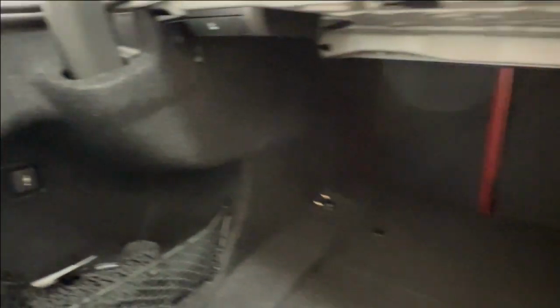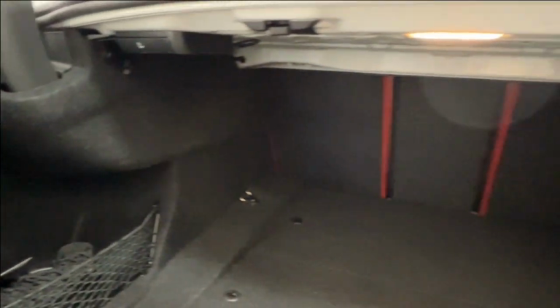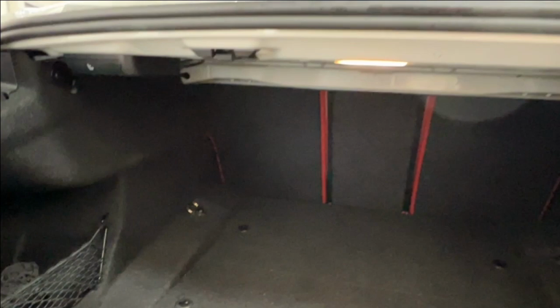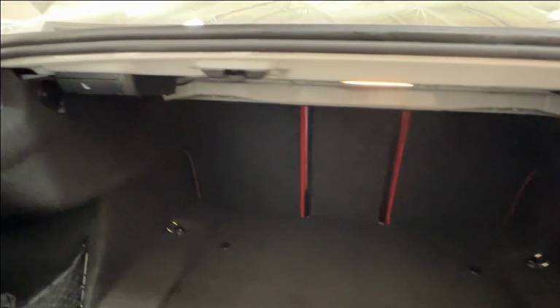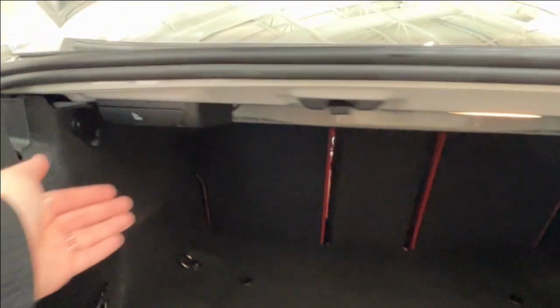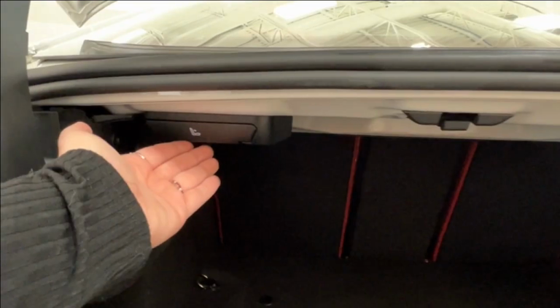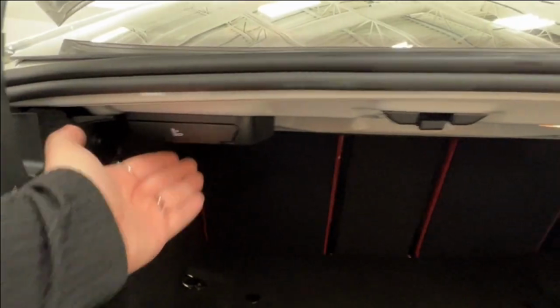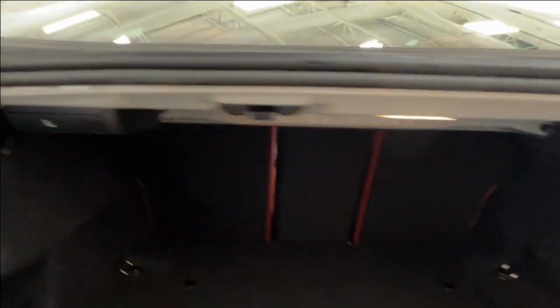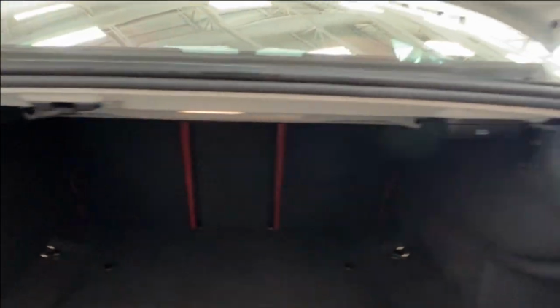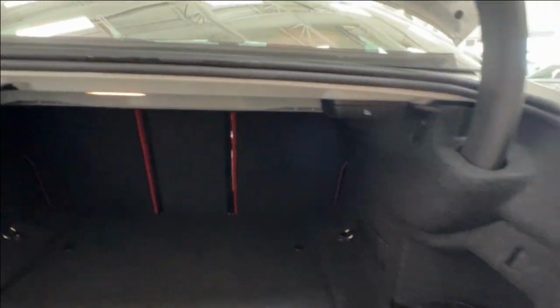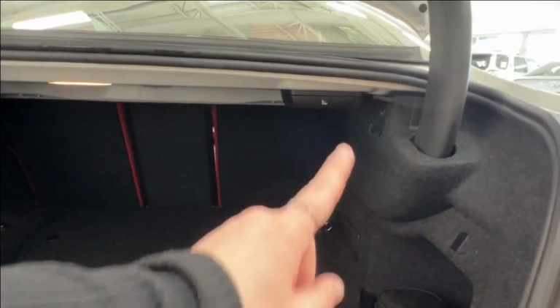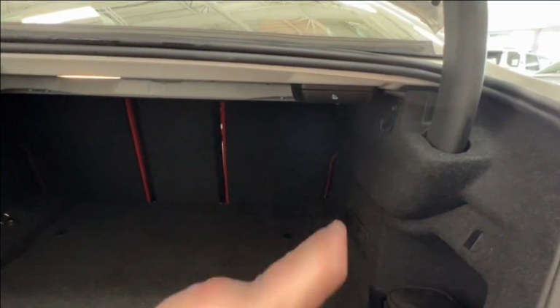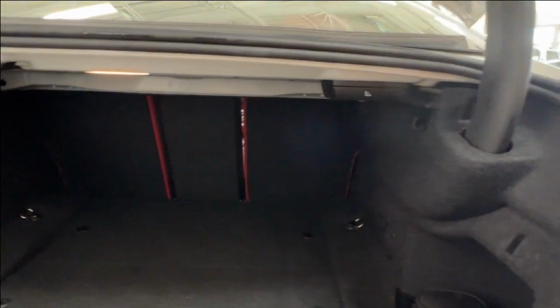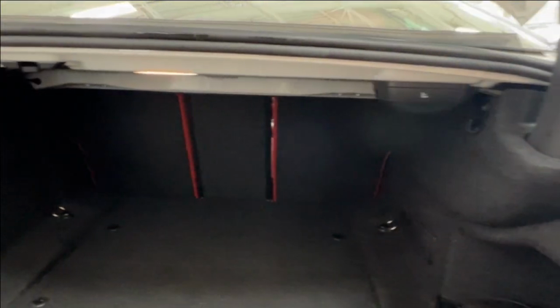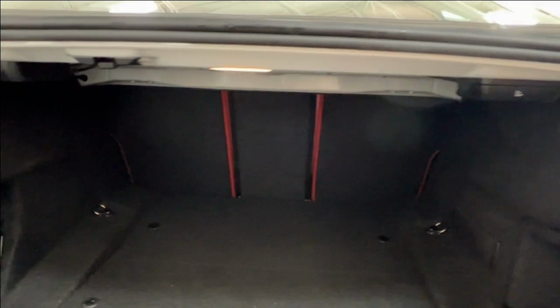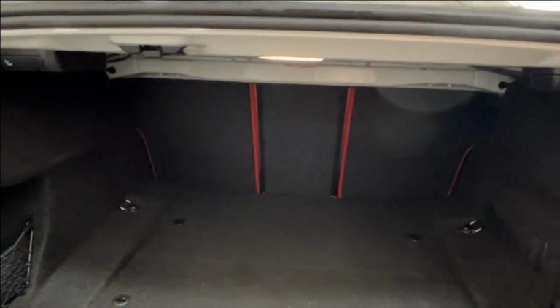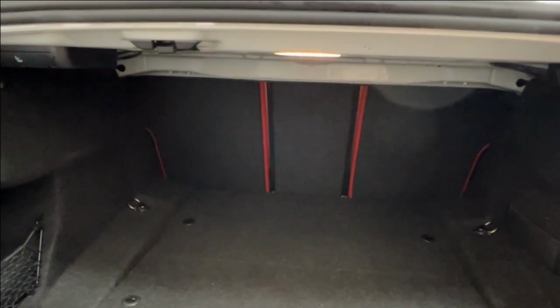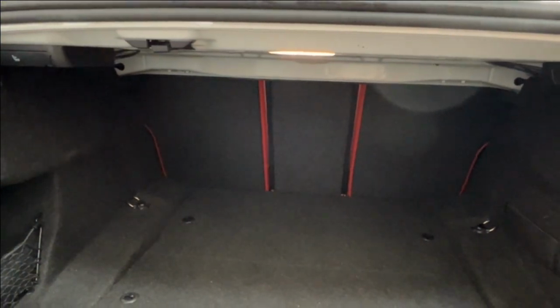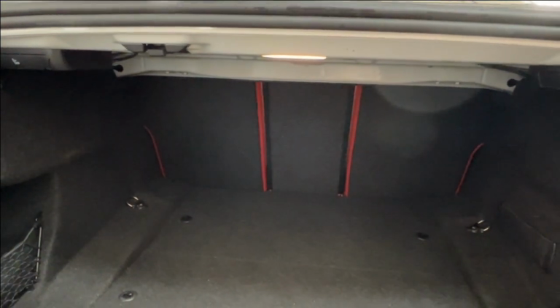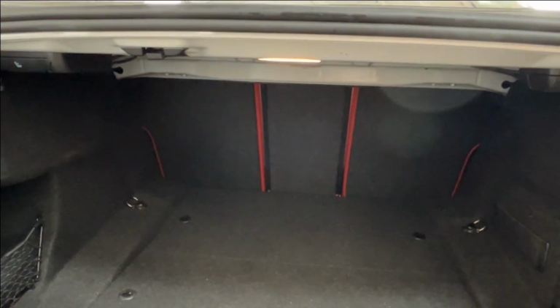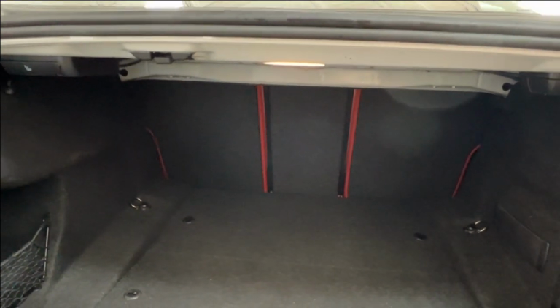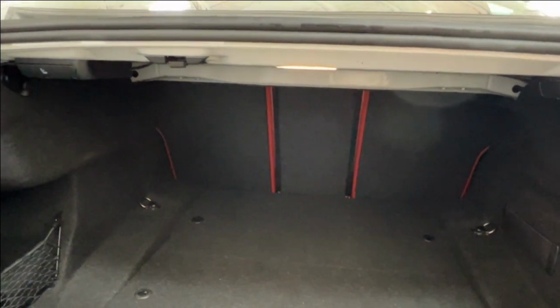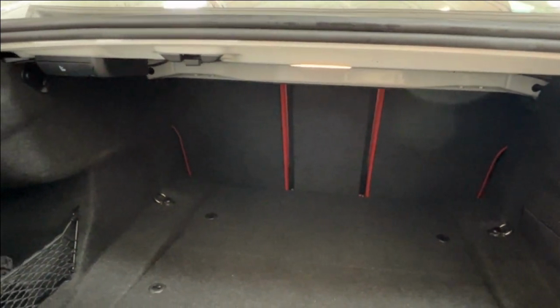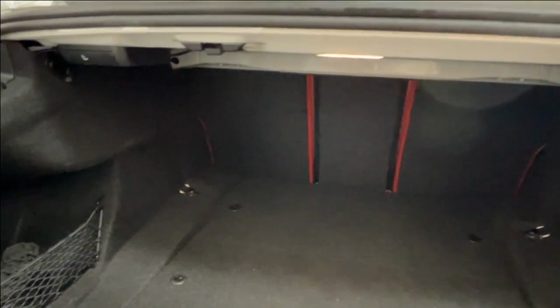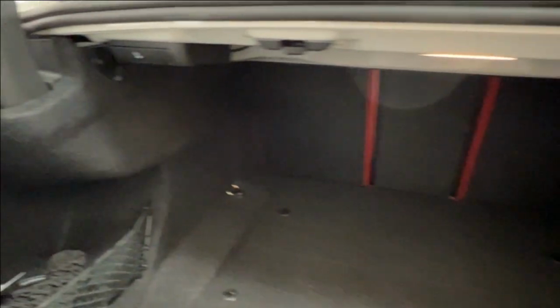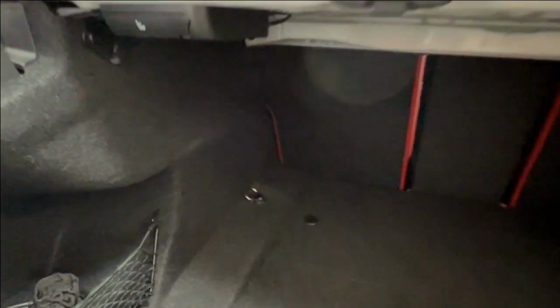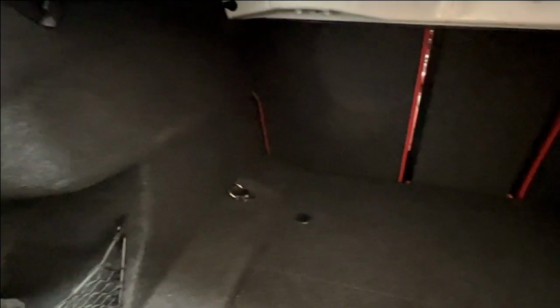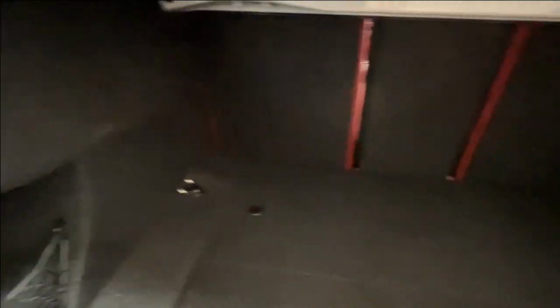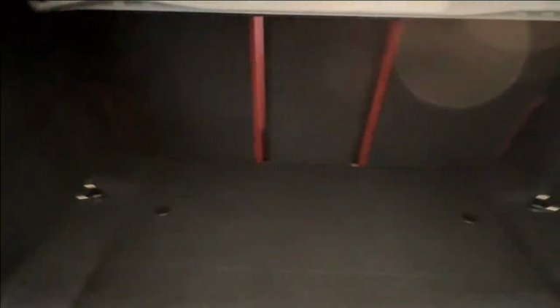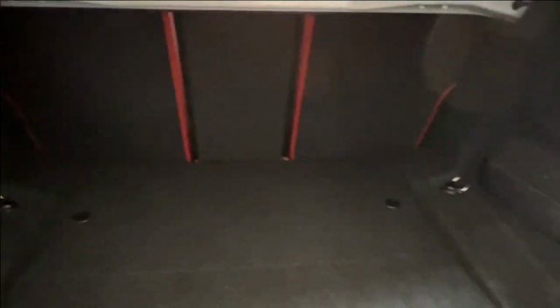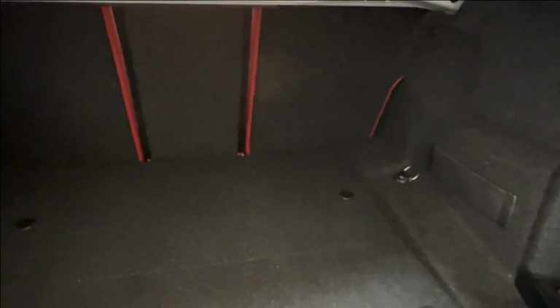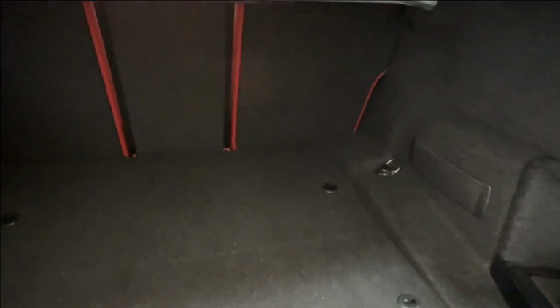For your second row seats, we have triggers available through the back in order to fold down the coordinating seats and extend your cargo space forward into the cab. There are also tie-down hooks throughout your rear space.